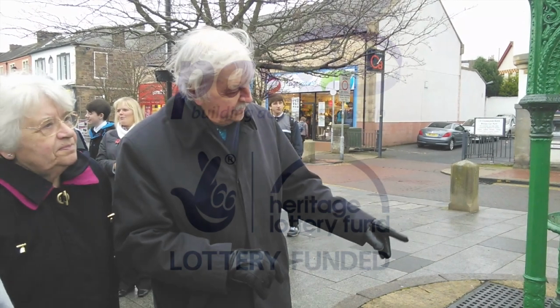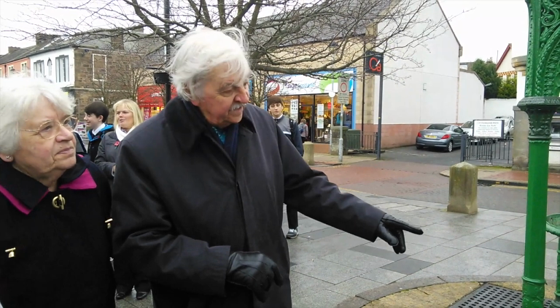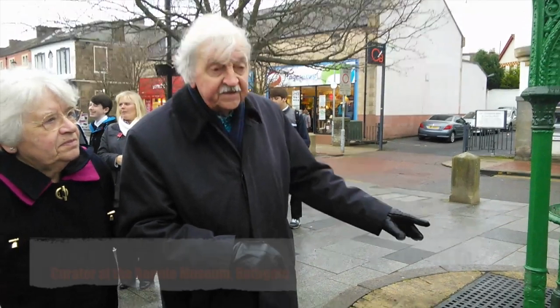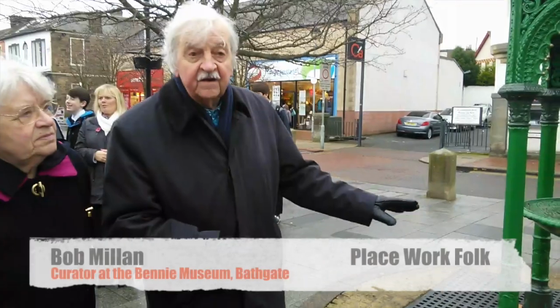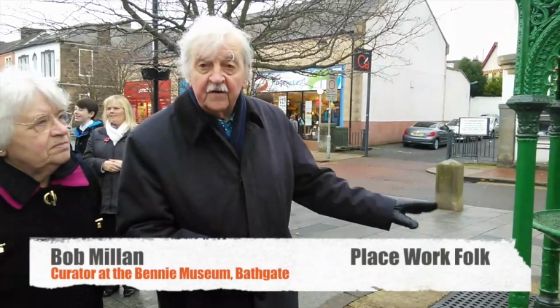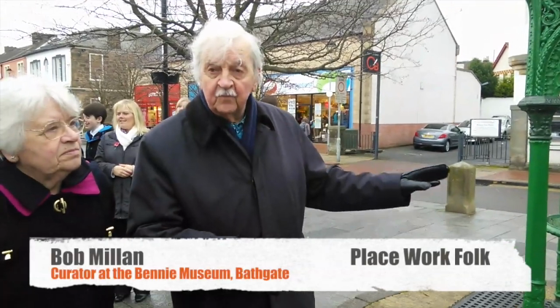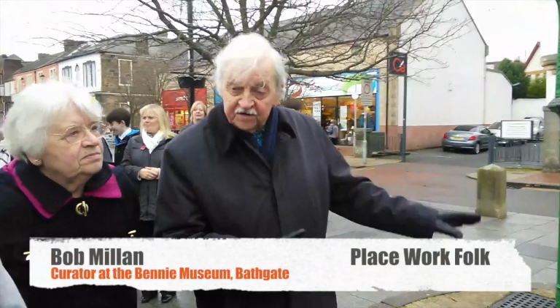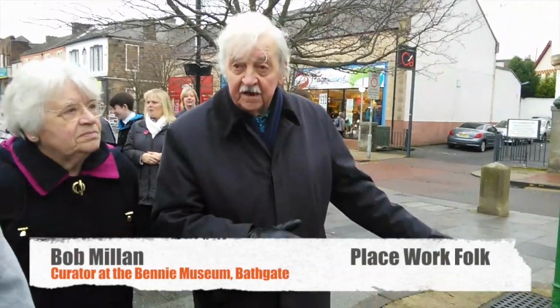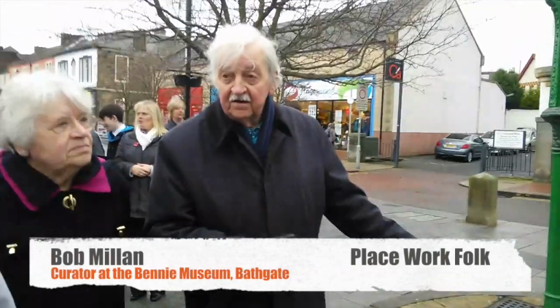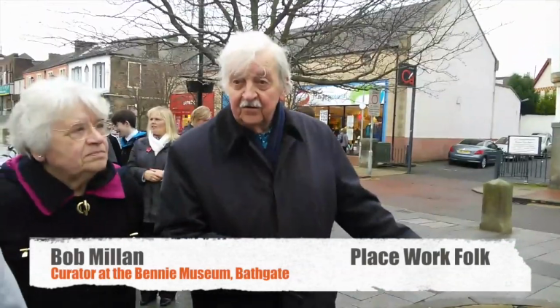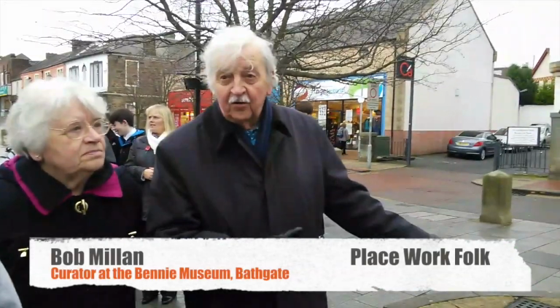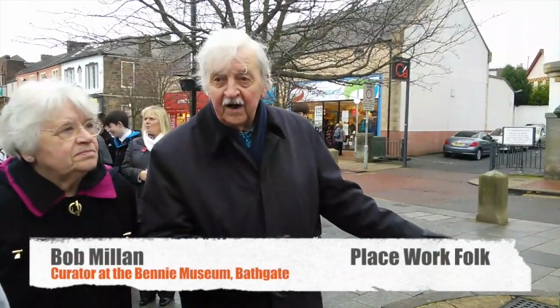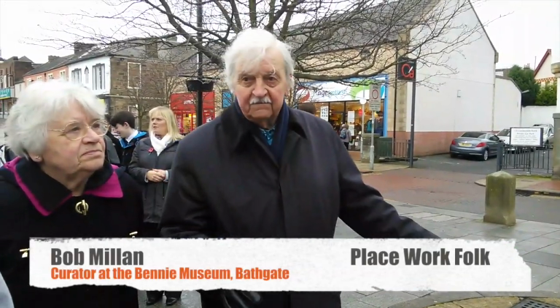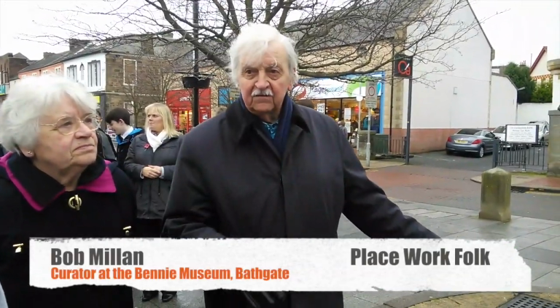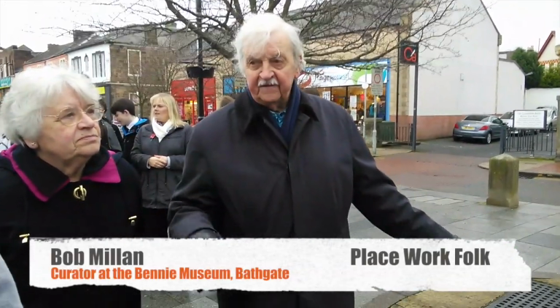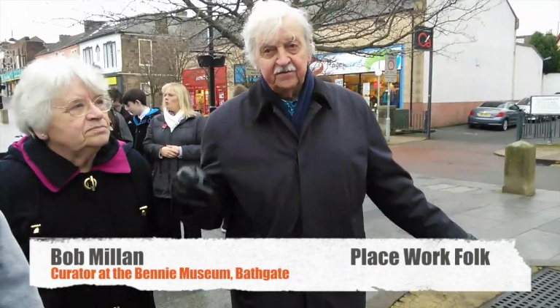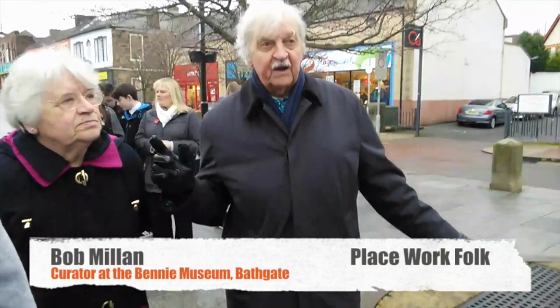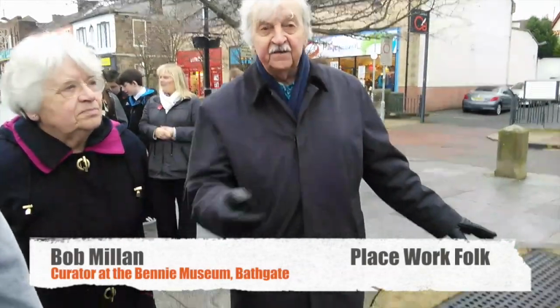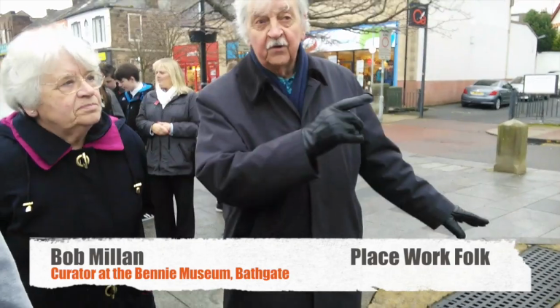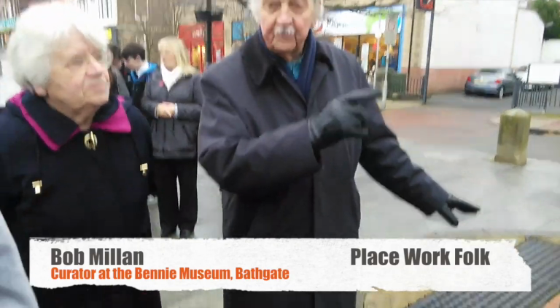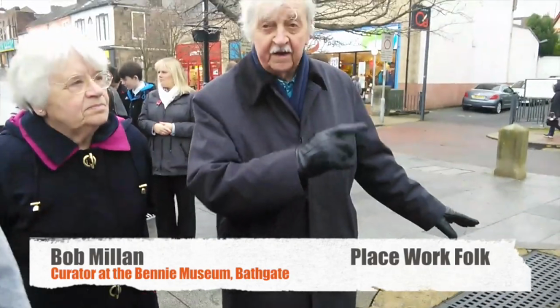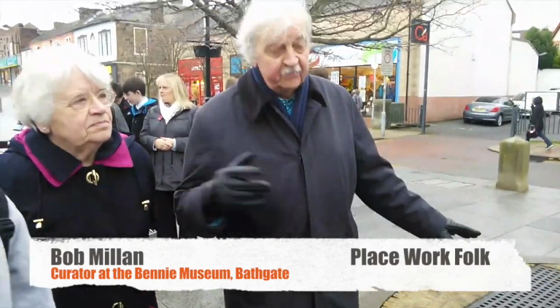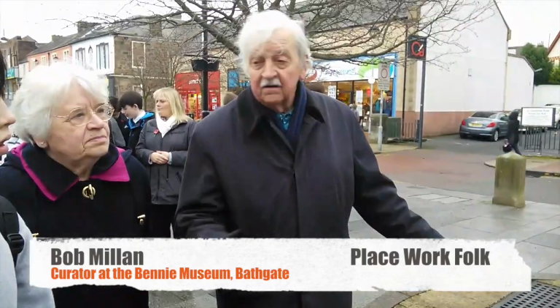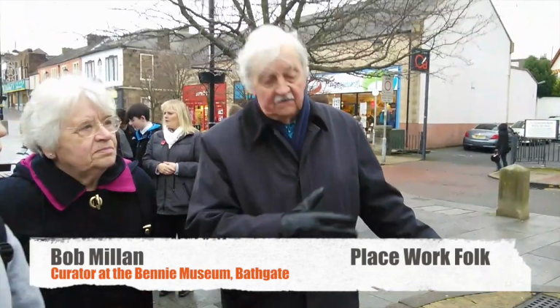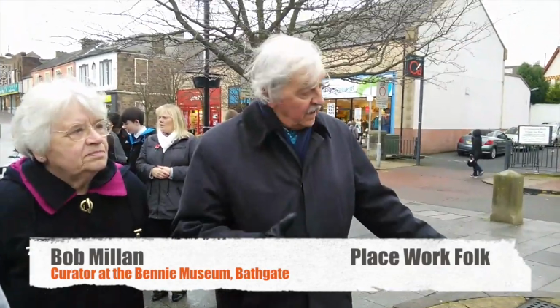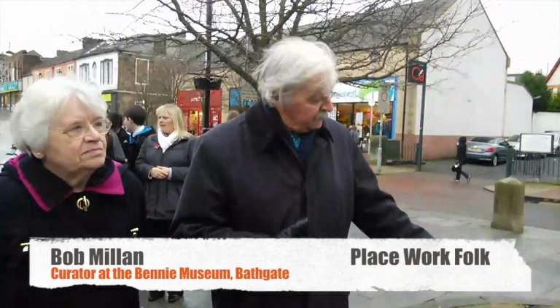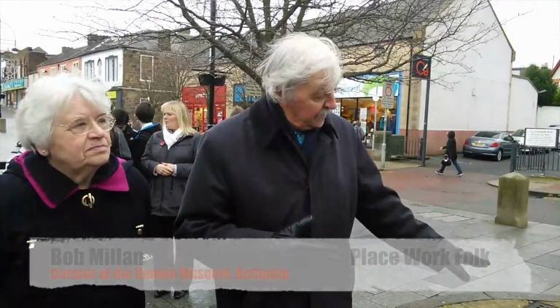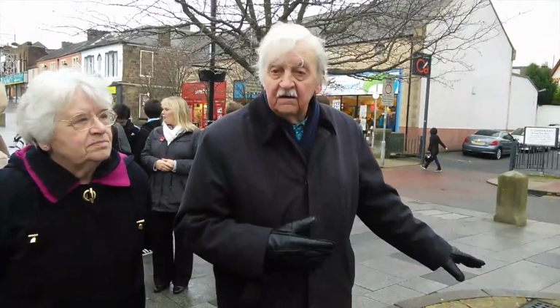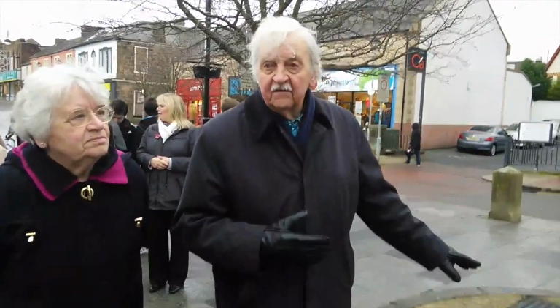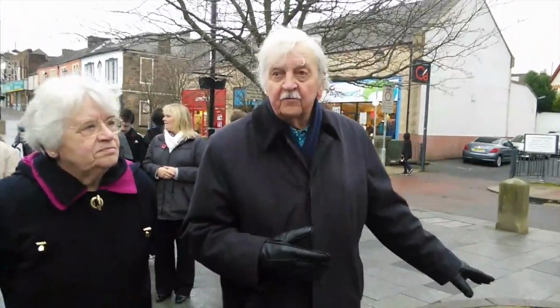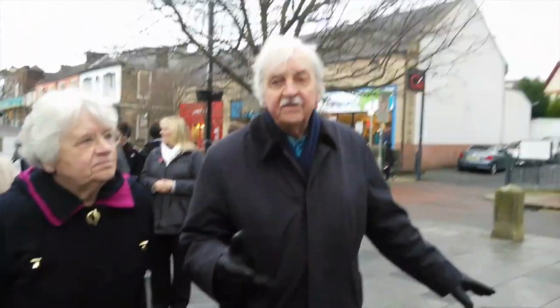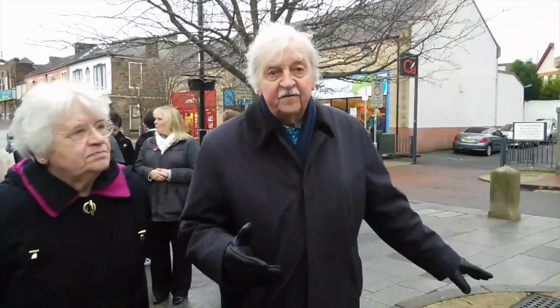This fountain was here all my young life. I used to pass here to Old Paddy Academy from 1940.